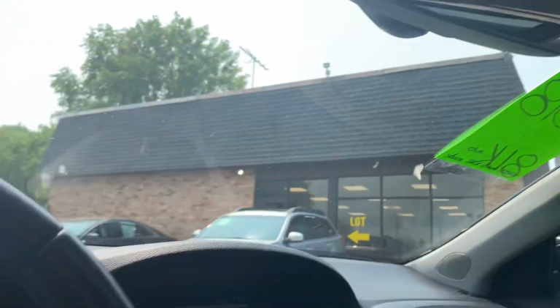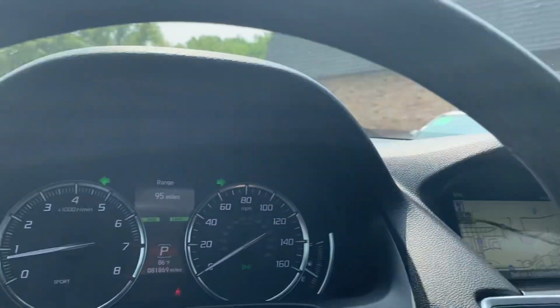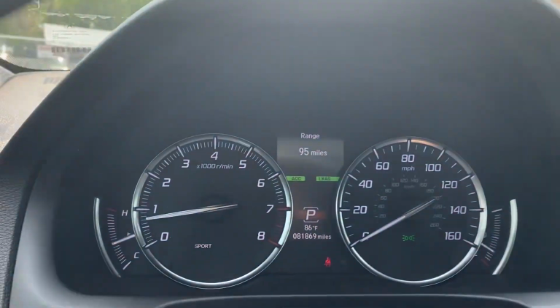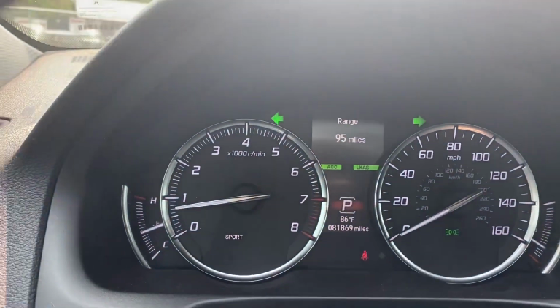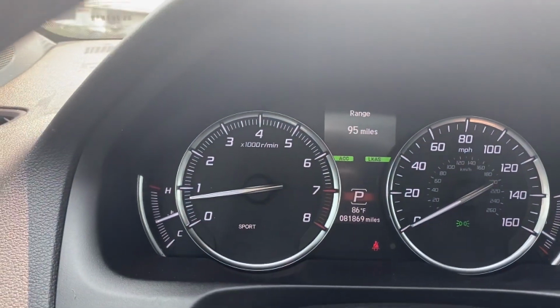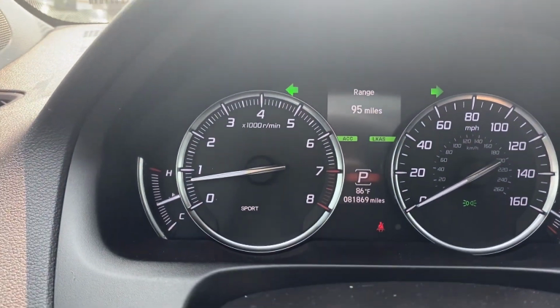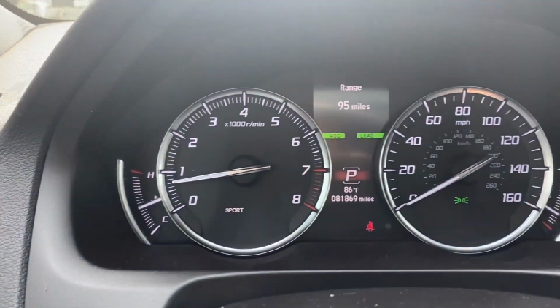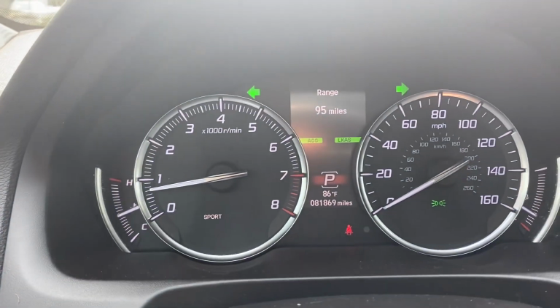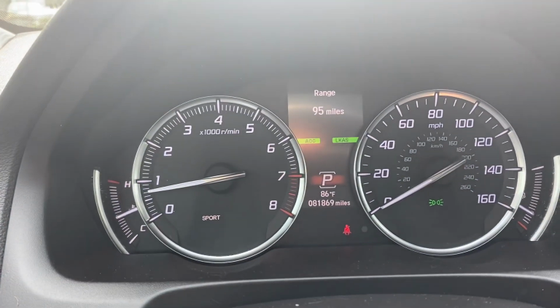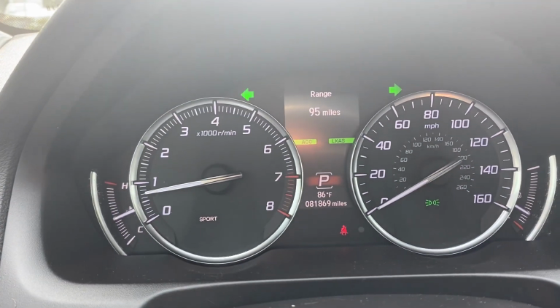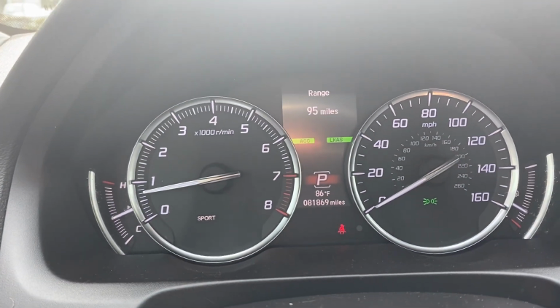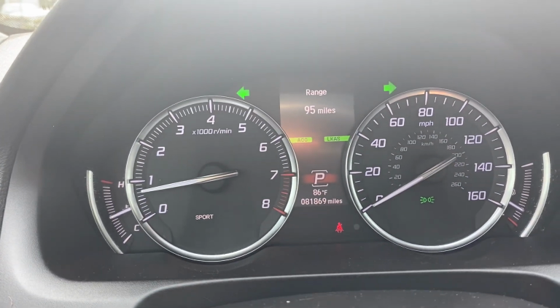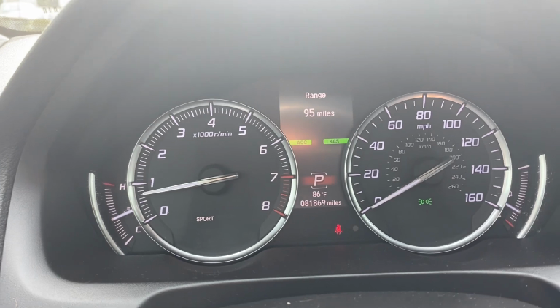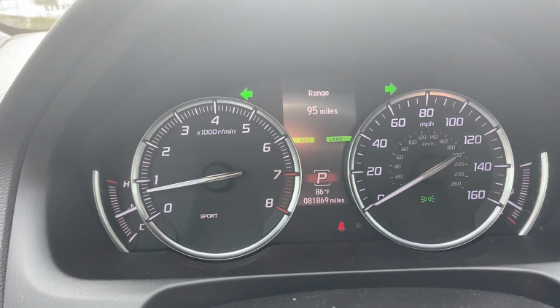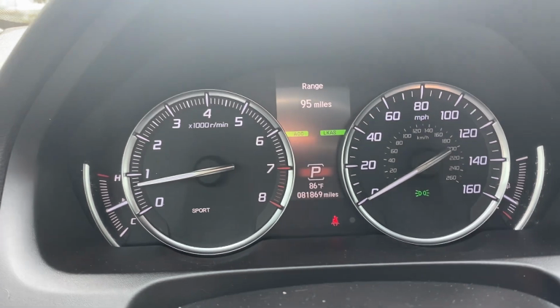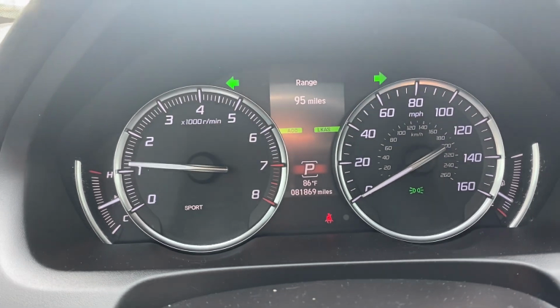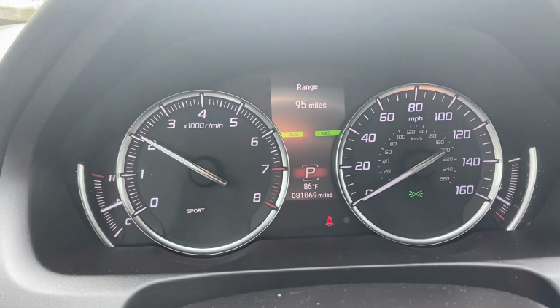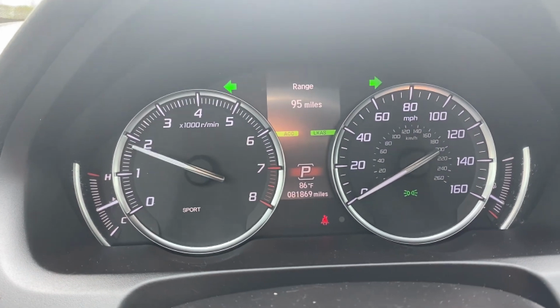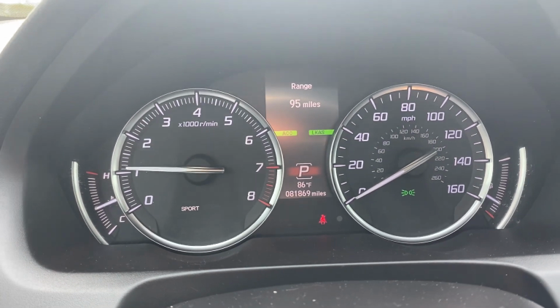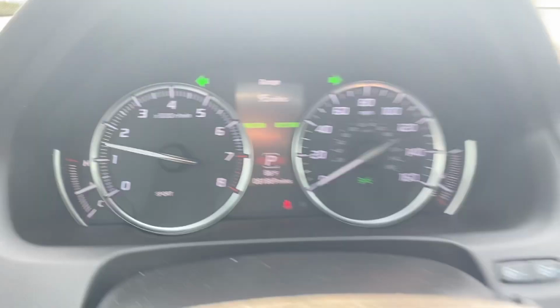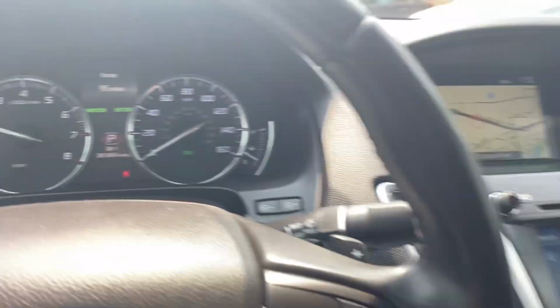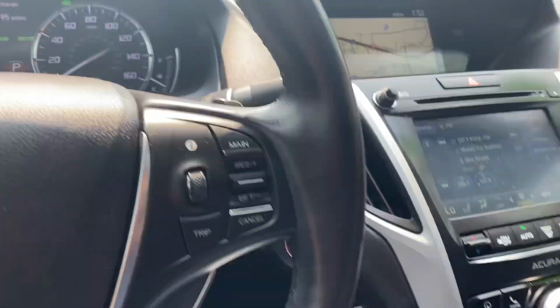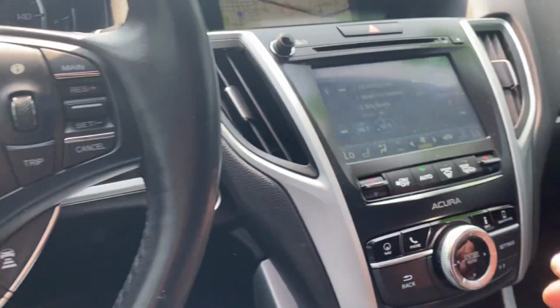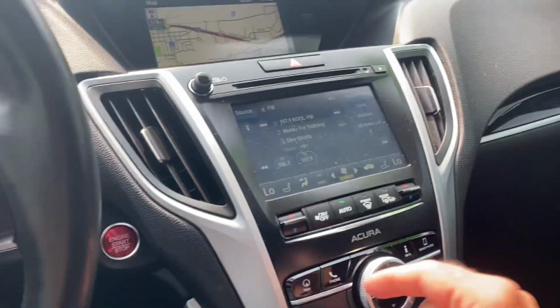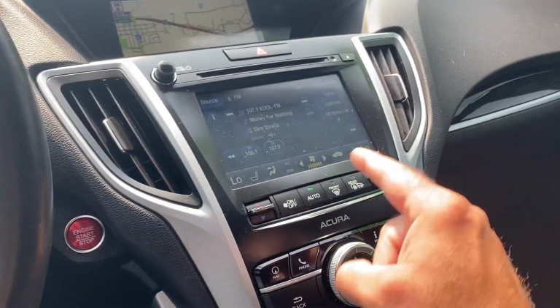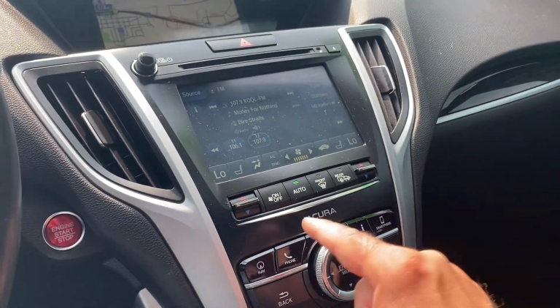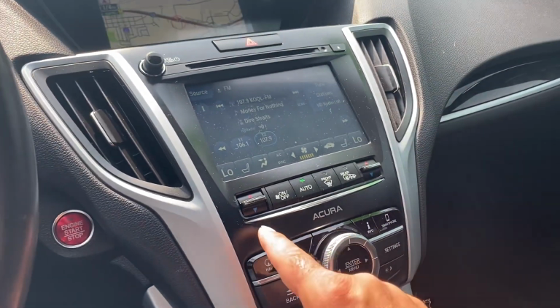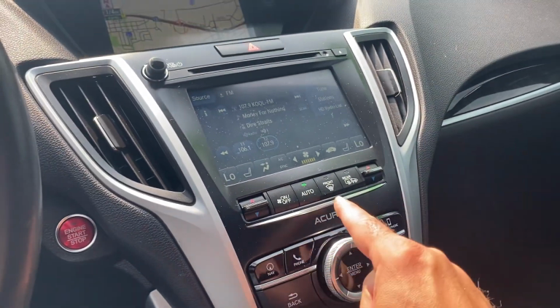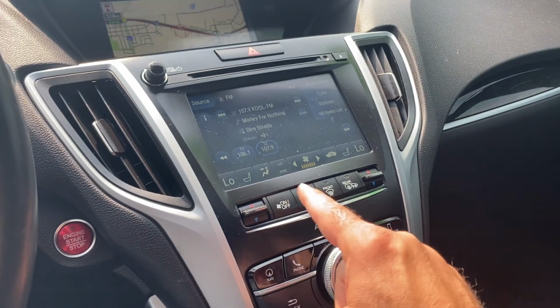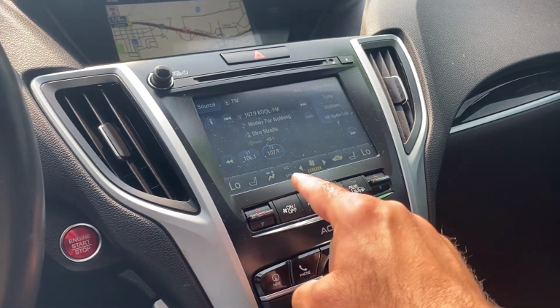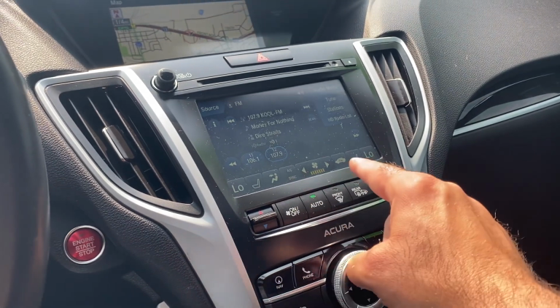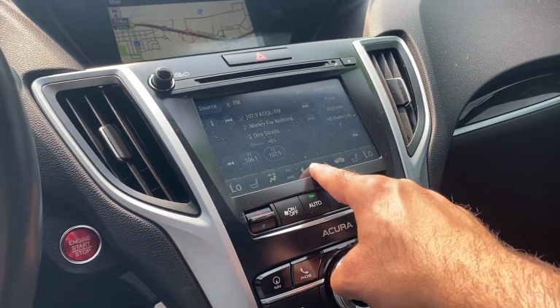On the cluster of the vehicle, really low miles — 81,869. No misfire, no hesitation. I've got the AC blasting; let's lower that real quick so we can hear each other.